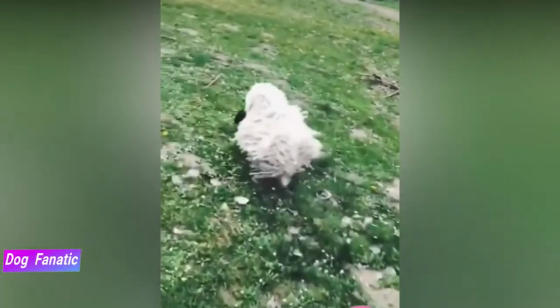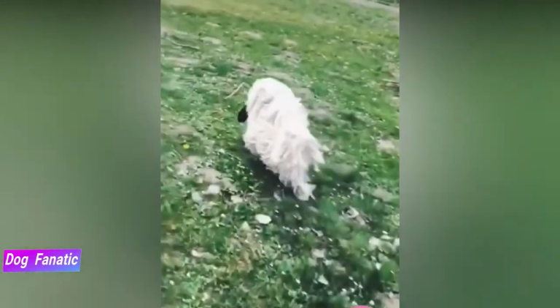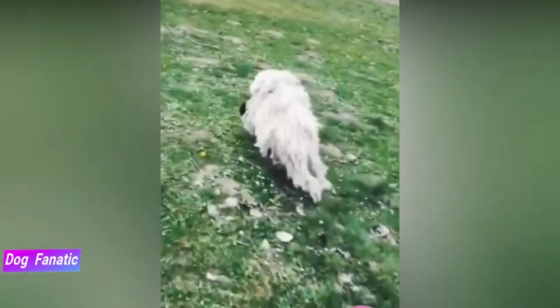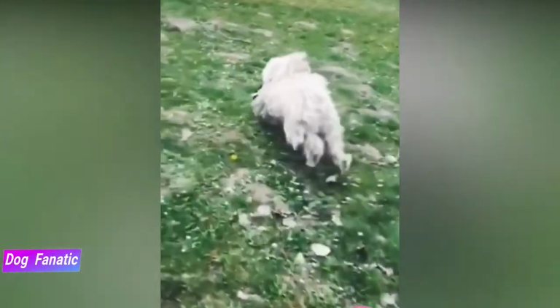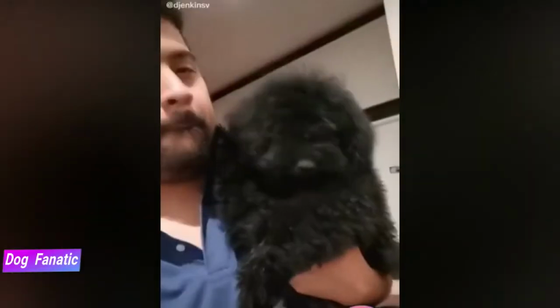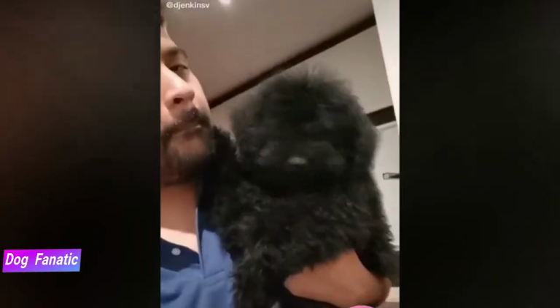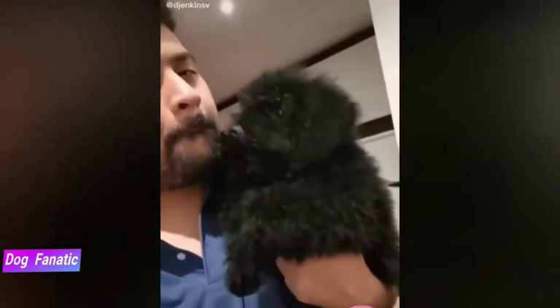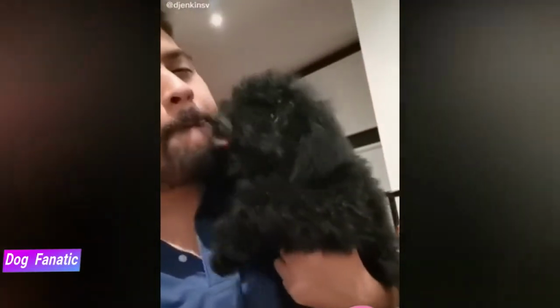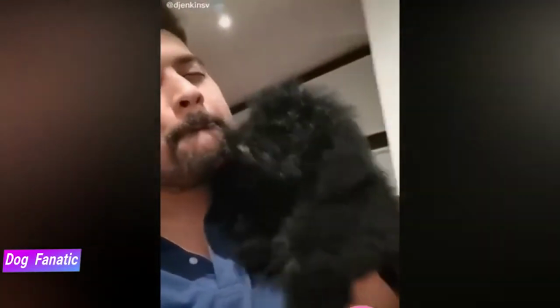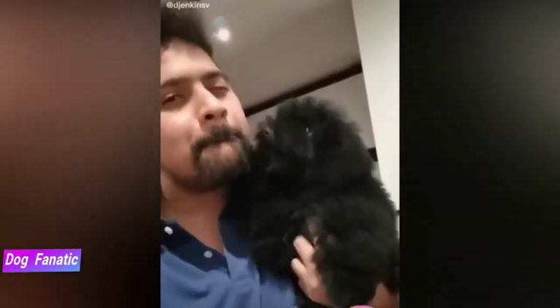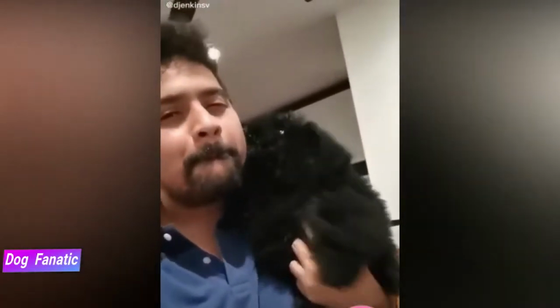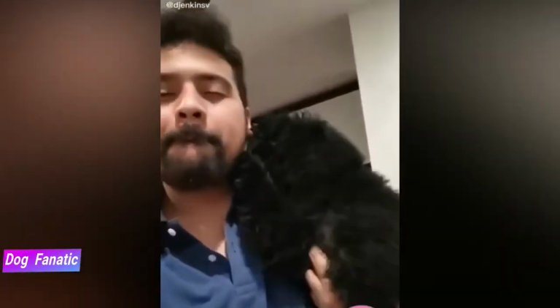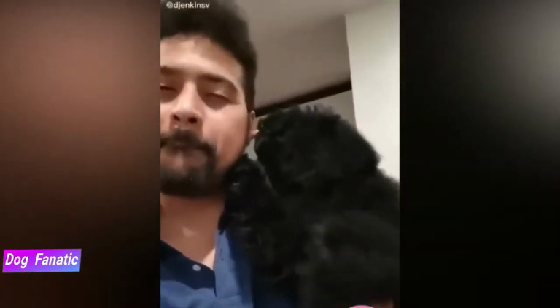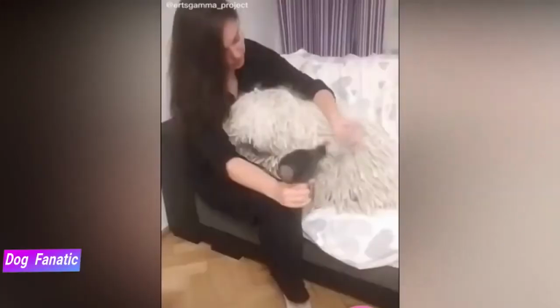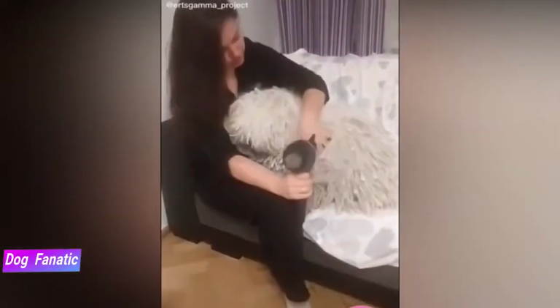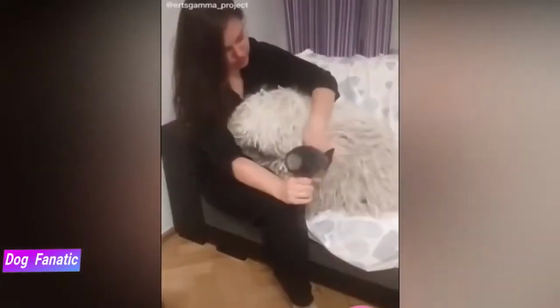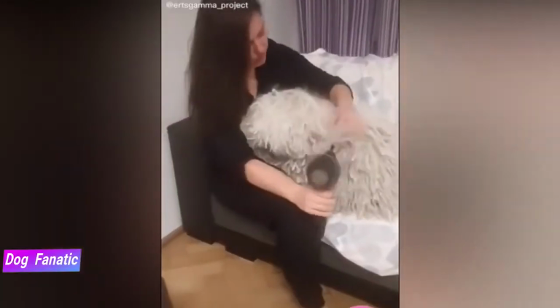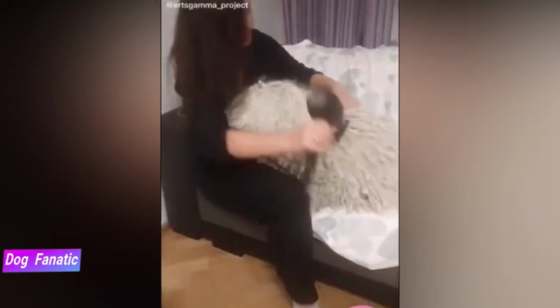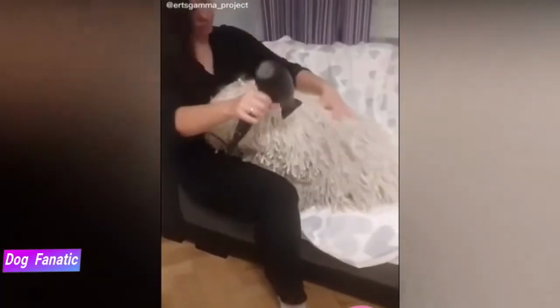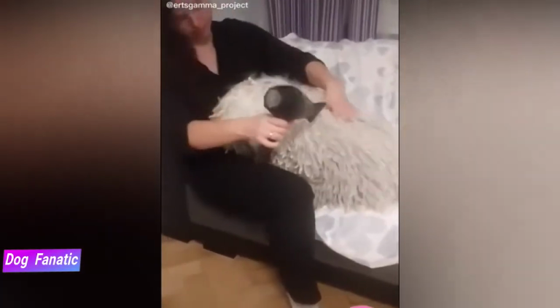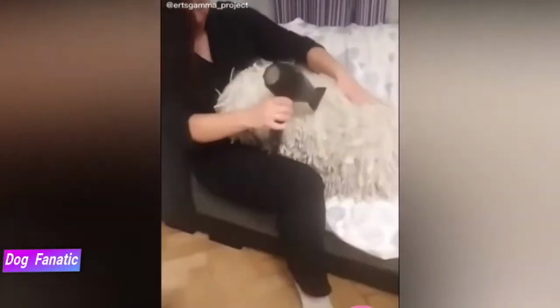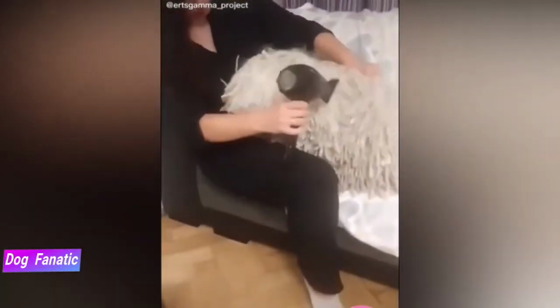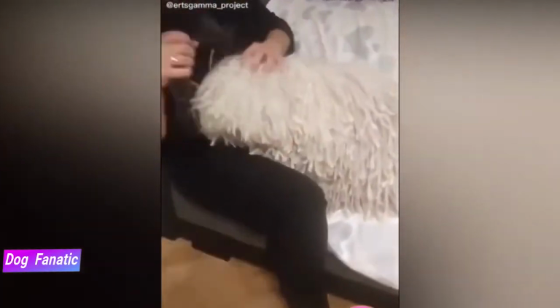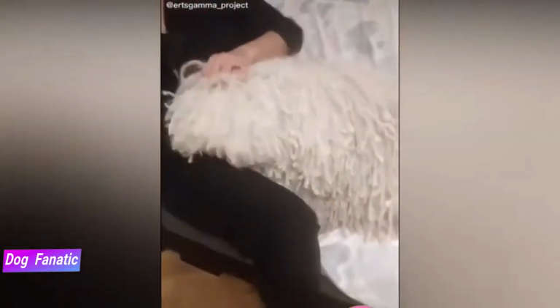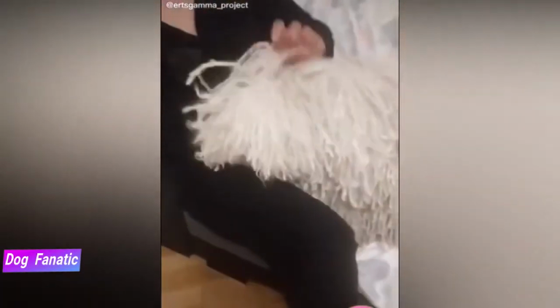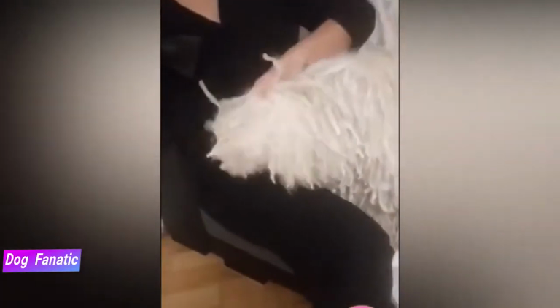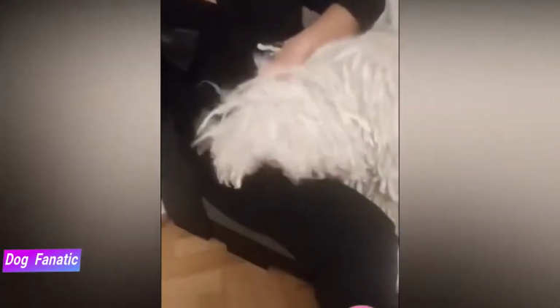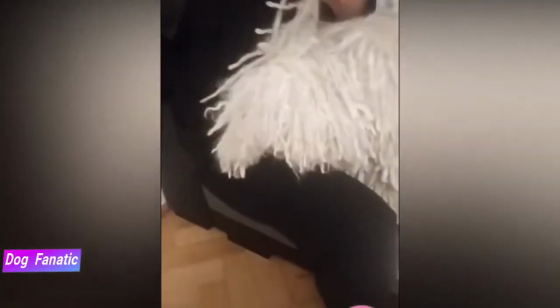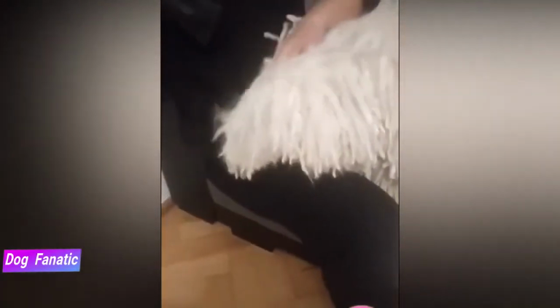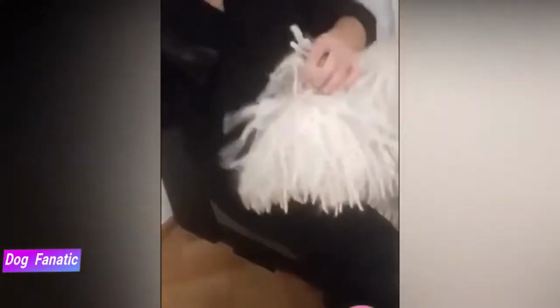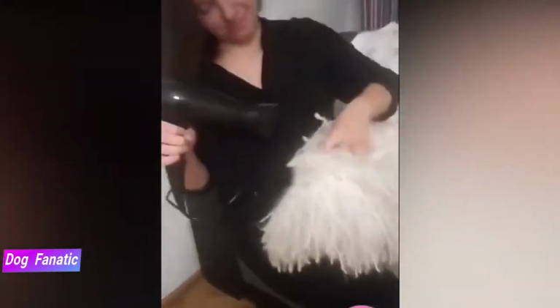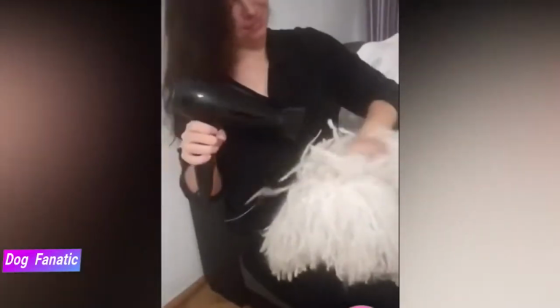The Puli gets along well with other dogs and pets as long as he's taught to do so from a young age. Early, positive introductions to other animals make it easy for the adult Puli to accept other pets in his home.